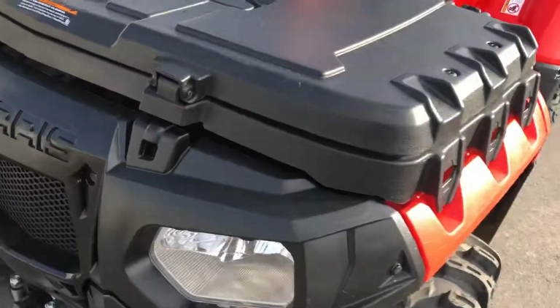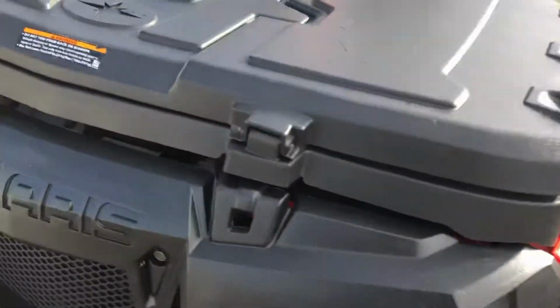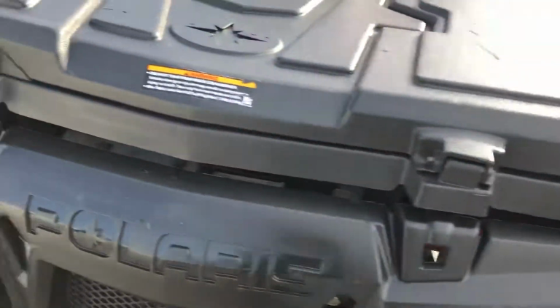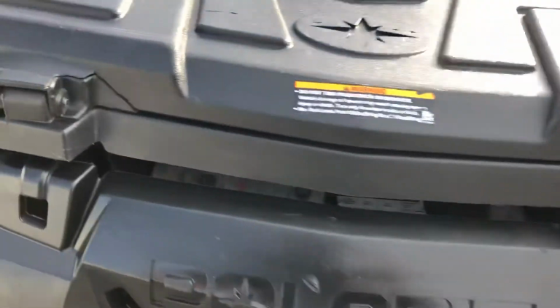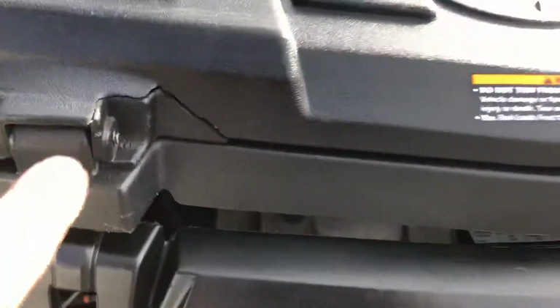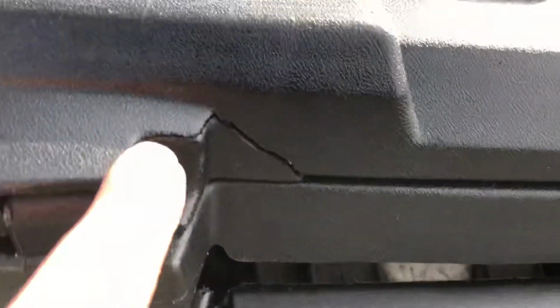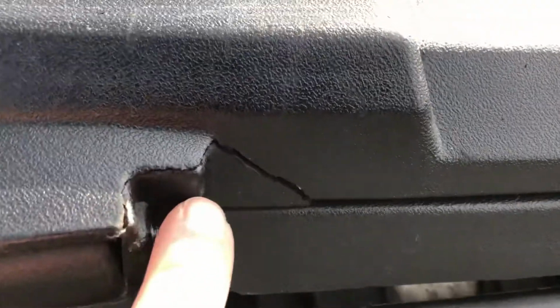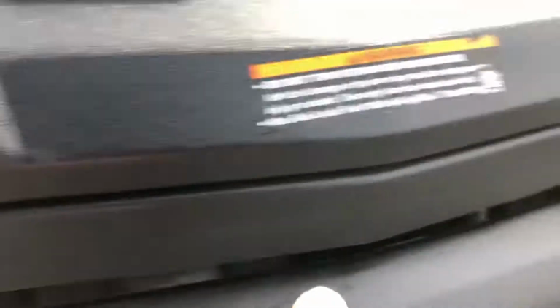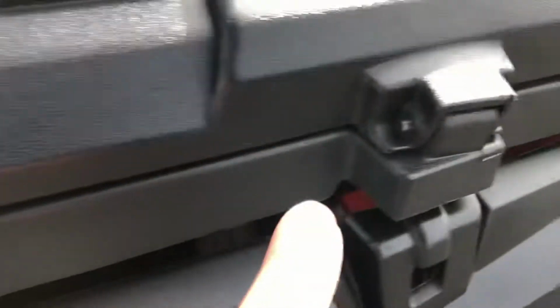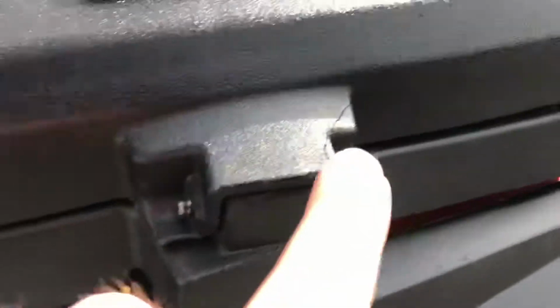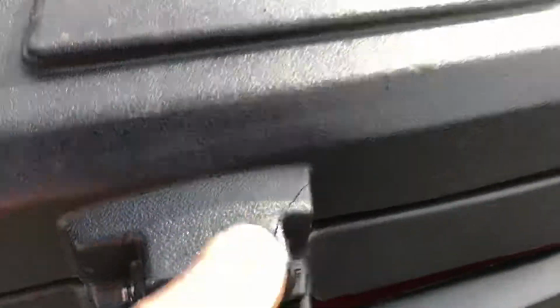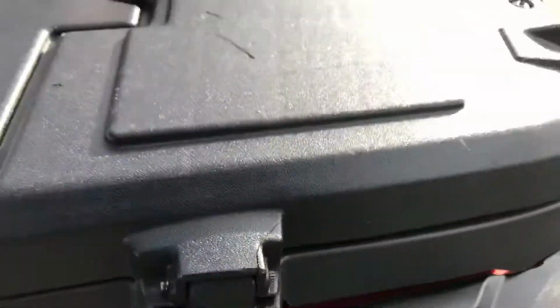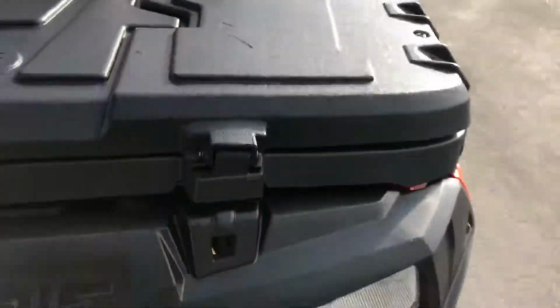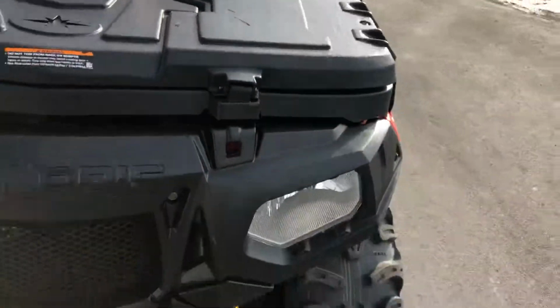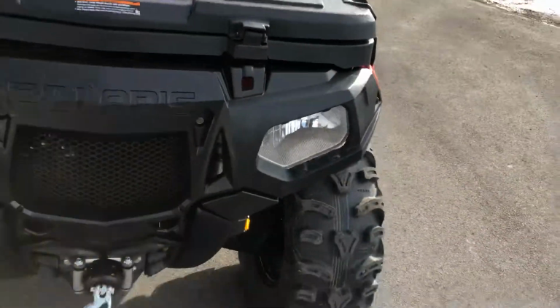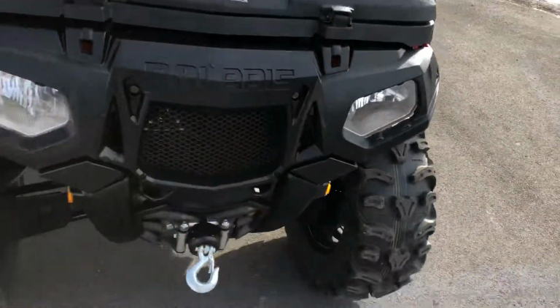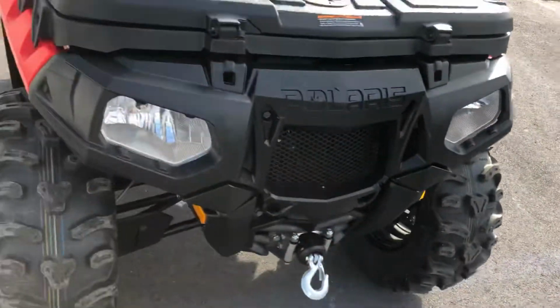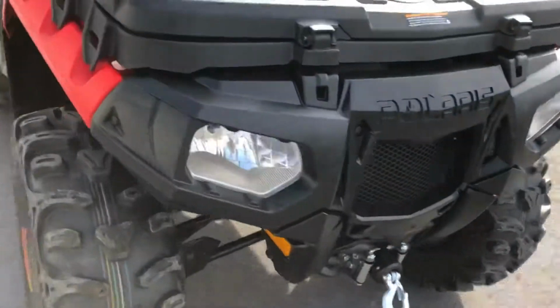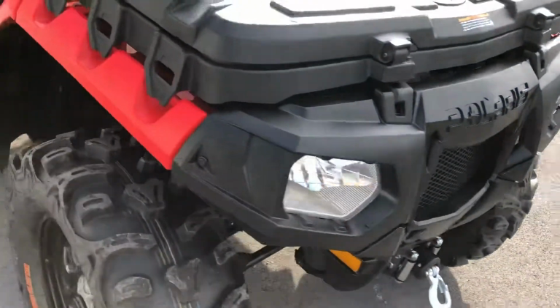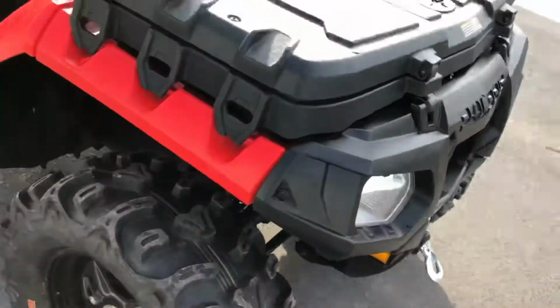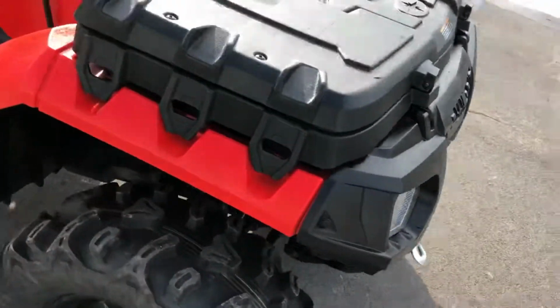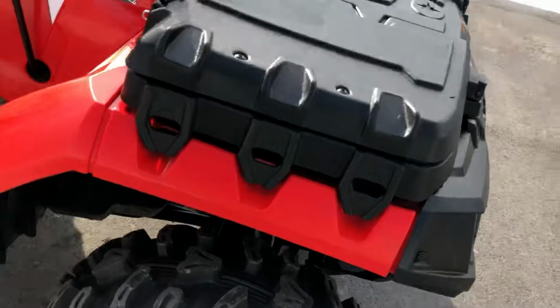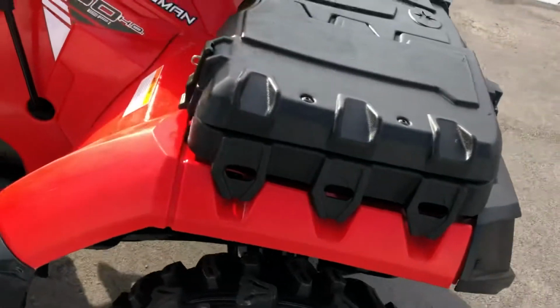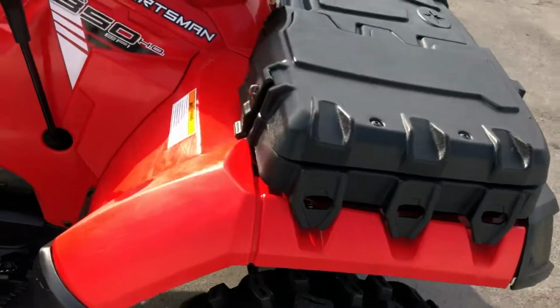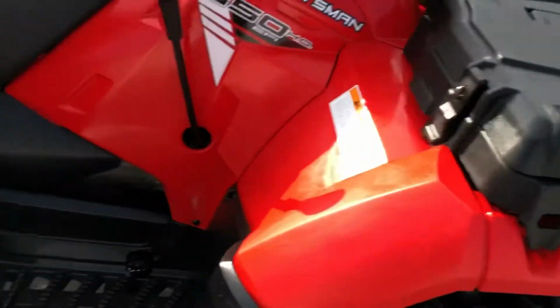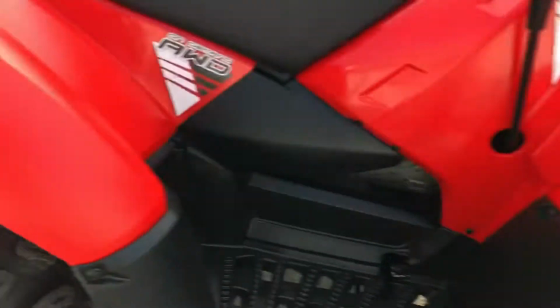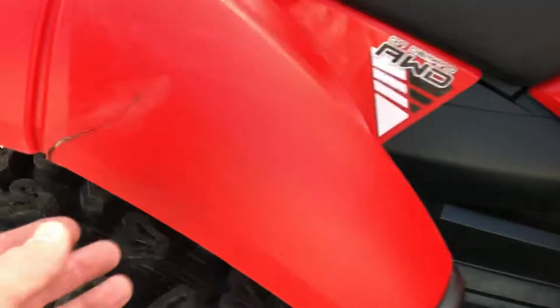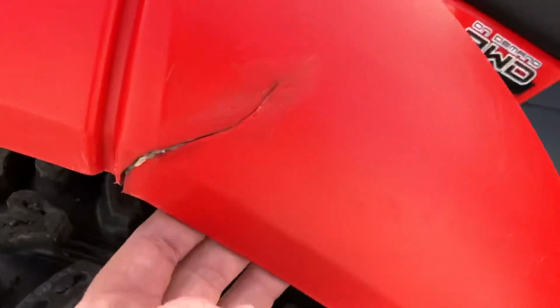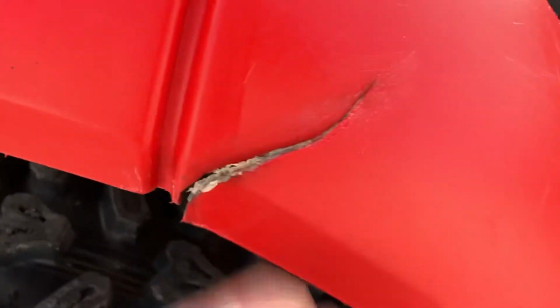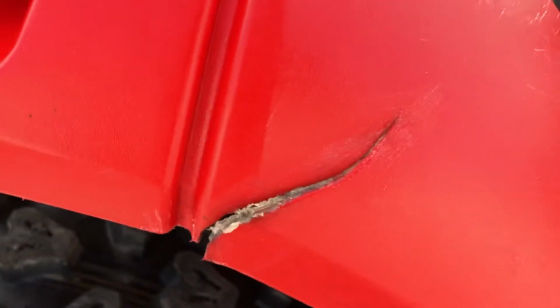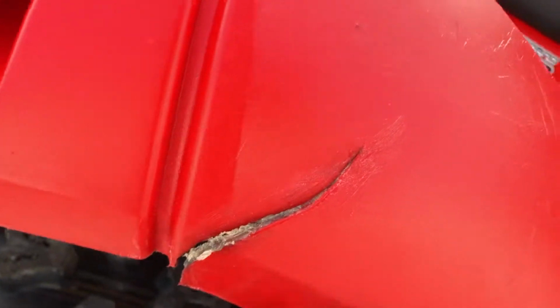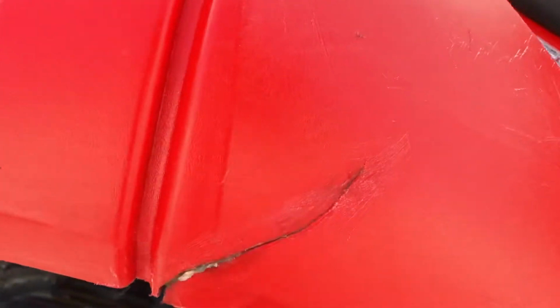The front tool box has a couple cracks in the cover, but it still closes correctly. On the right hand side of the quad, there's a crack in the right hand fender.